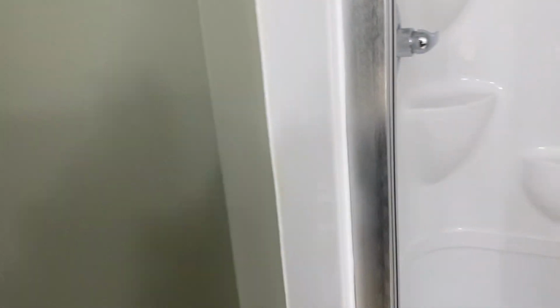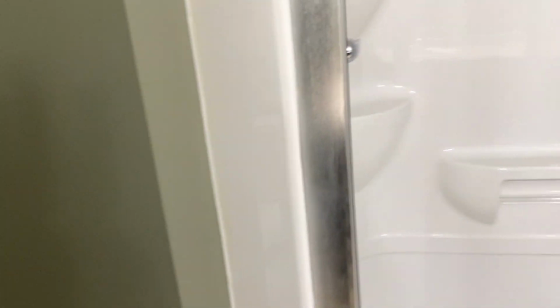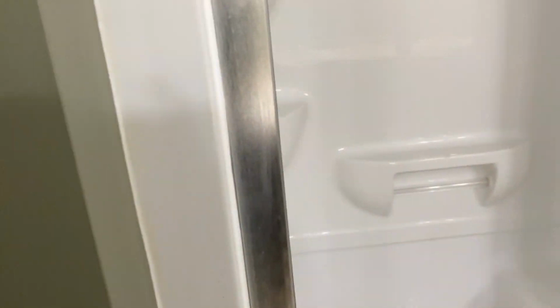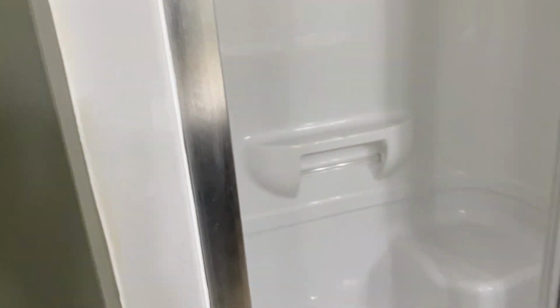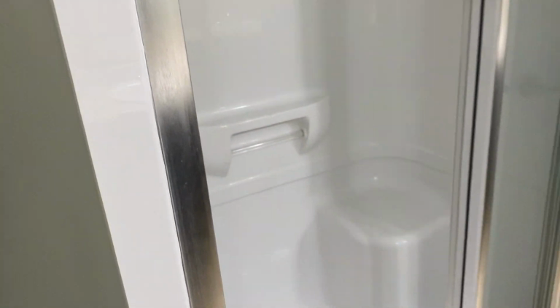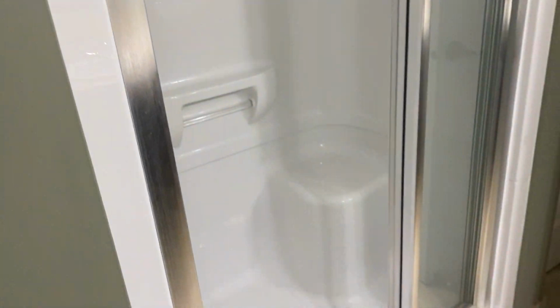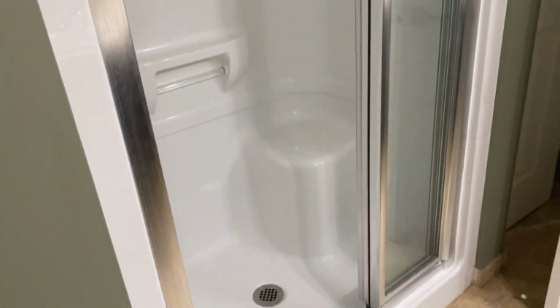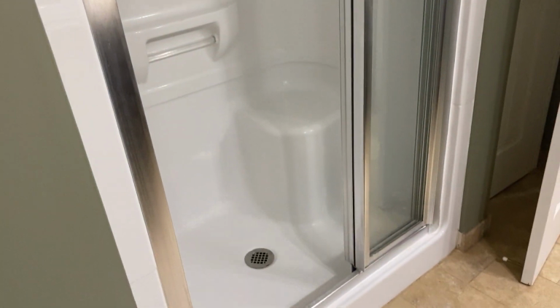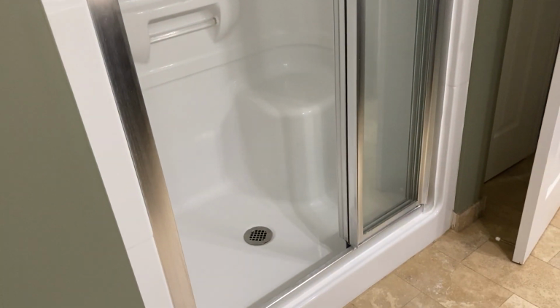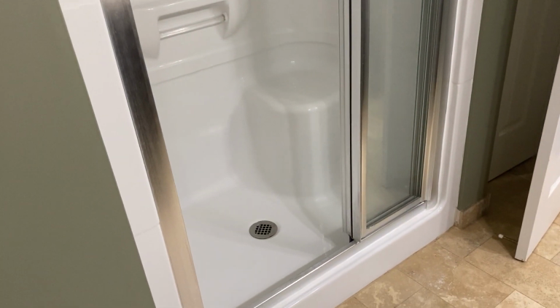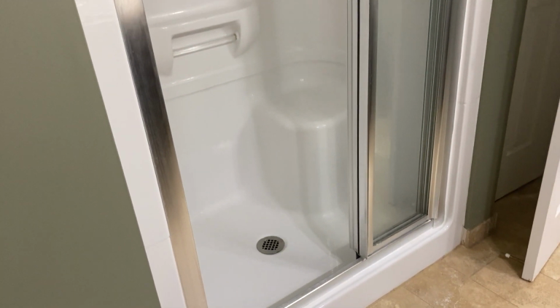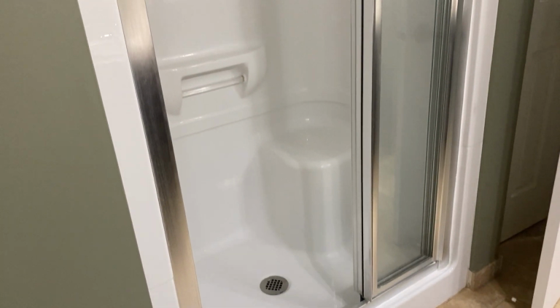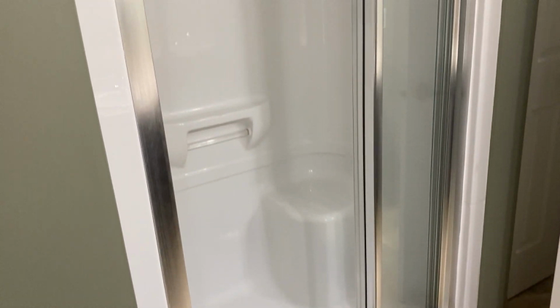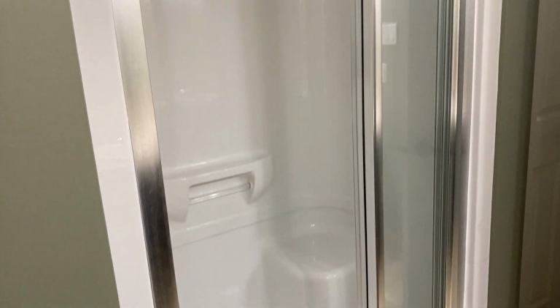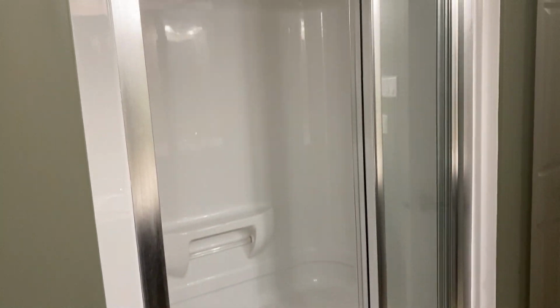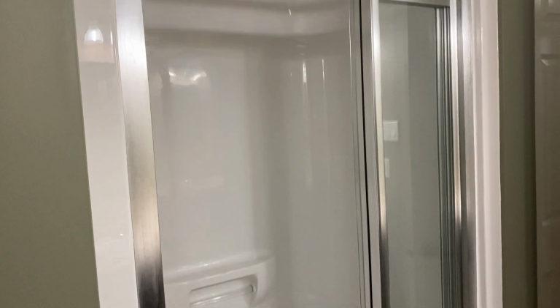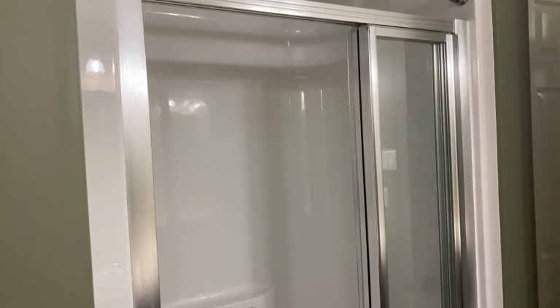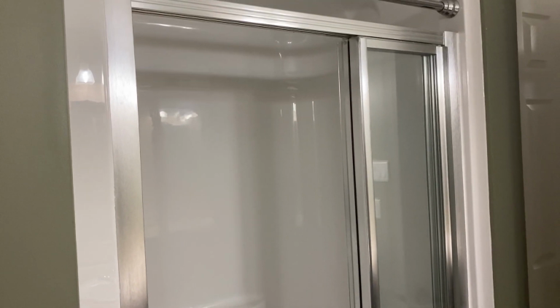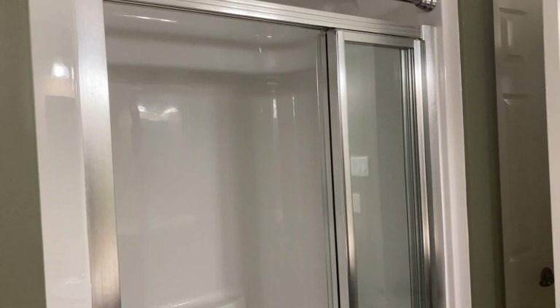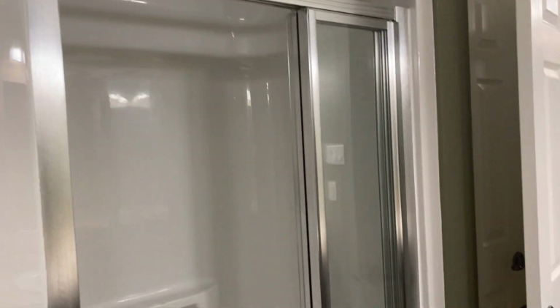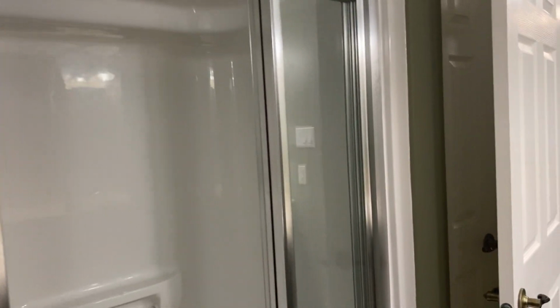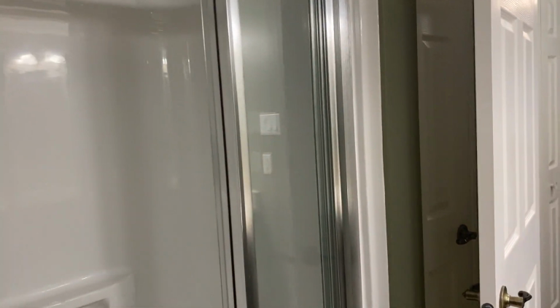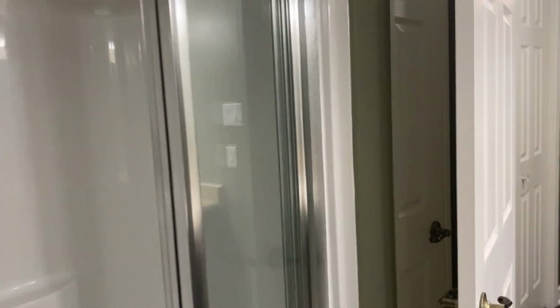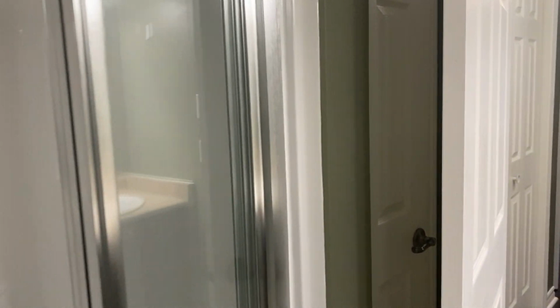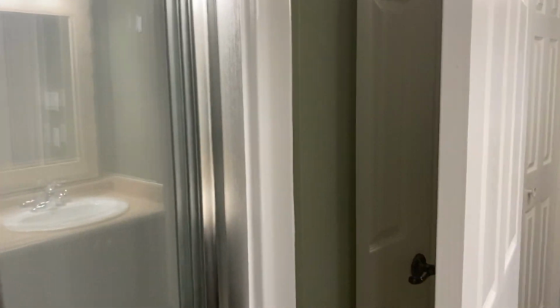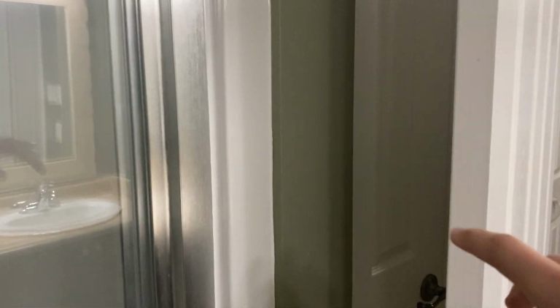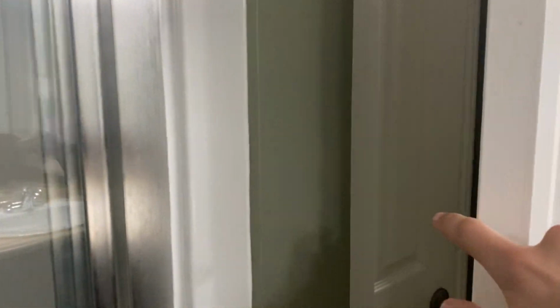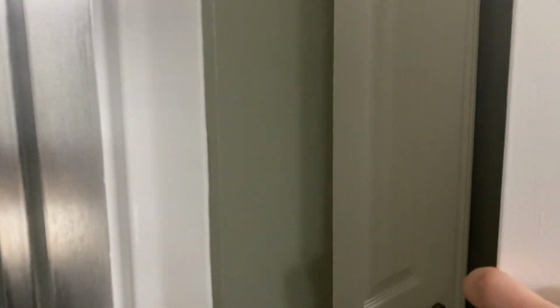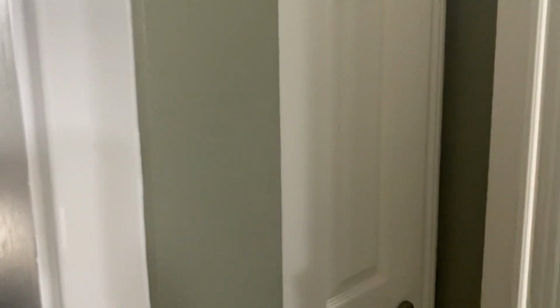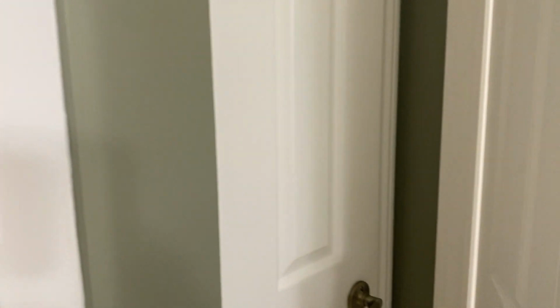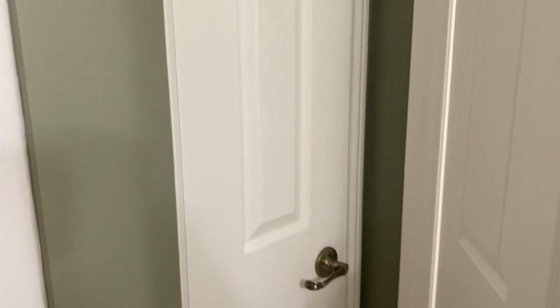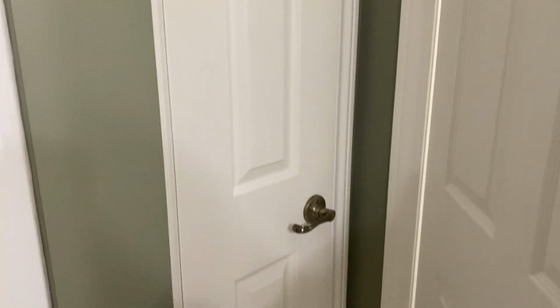Behind me here is a full shower, and you also get the convenience of a linen closet right inside the bathroom as well.